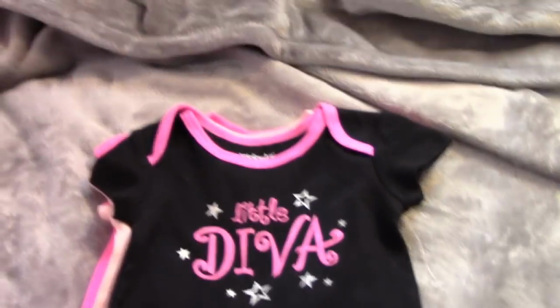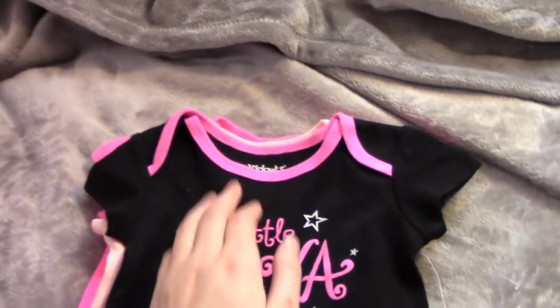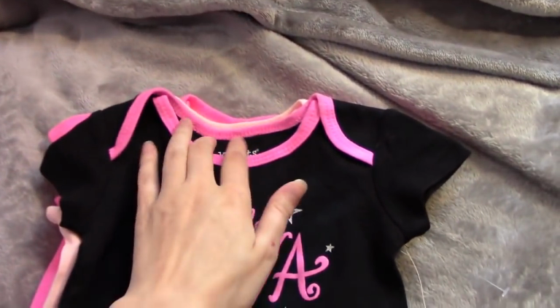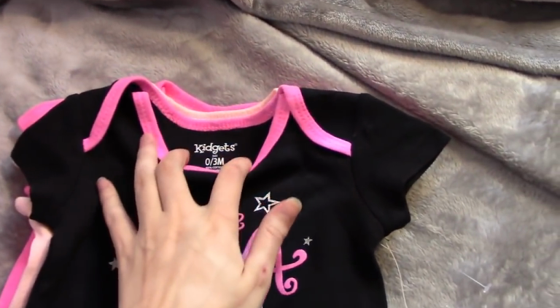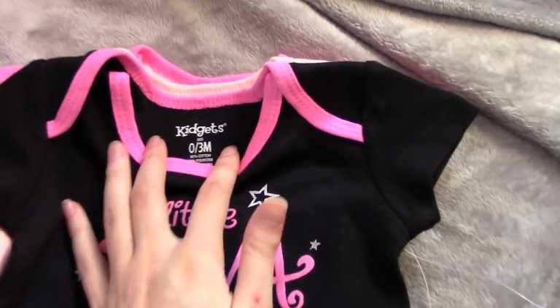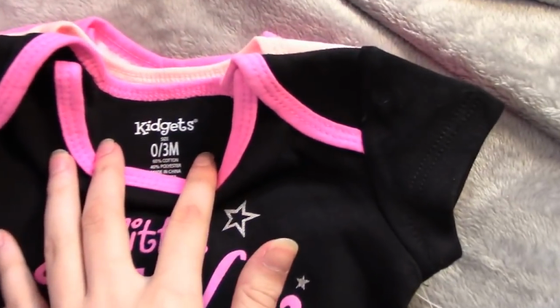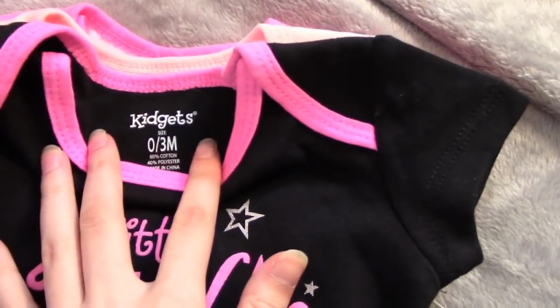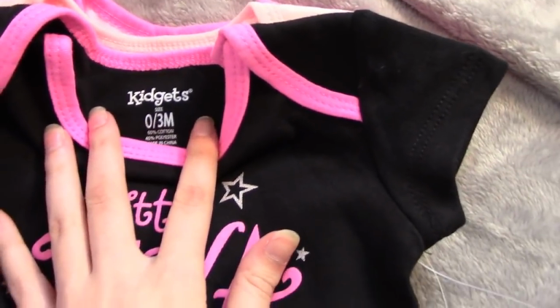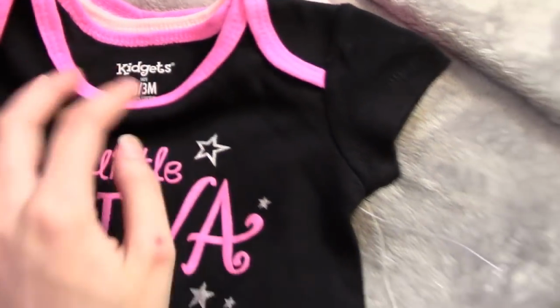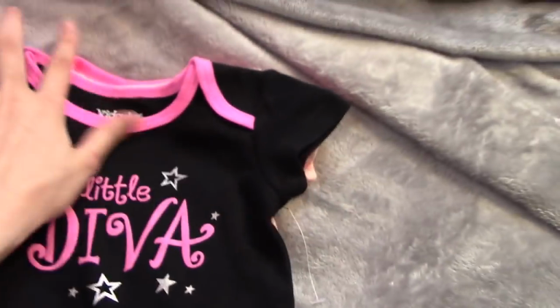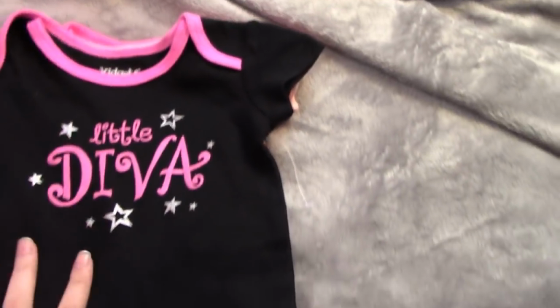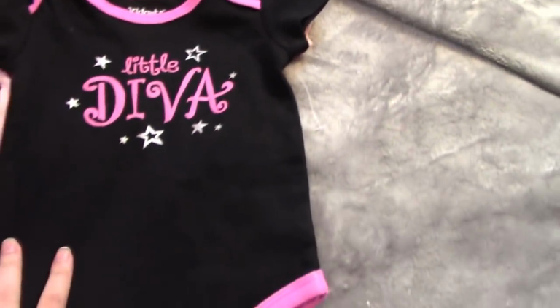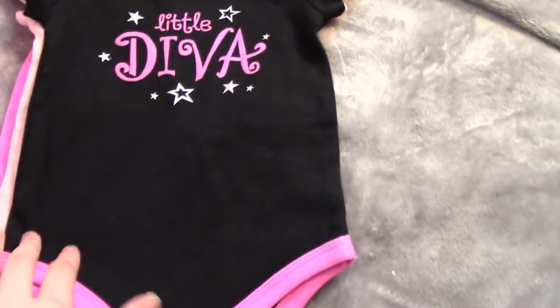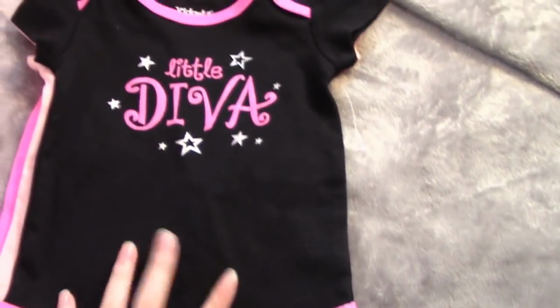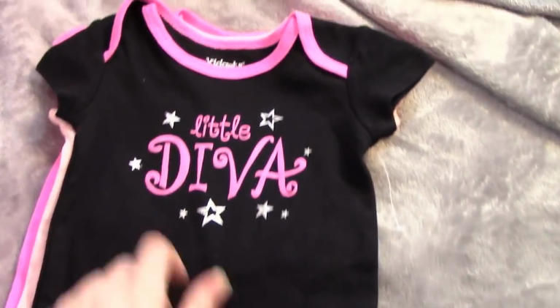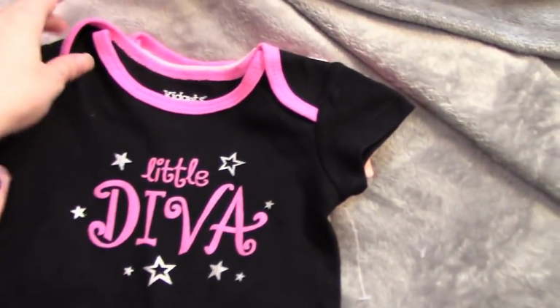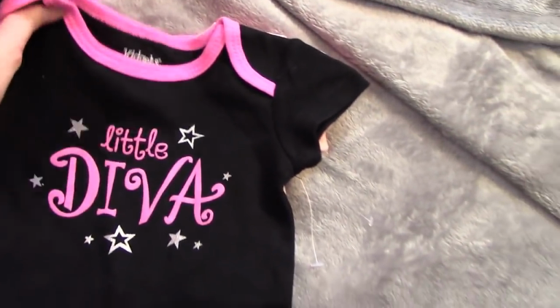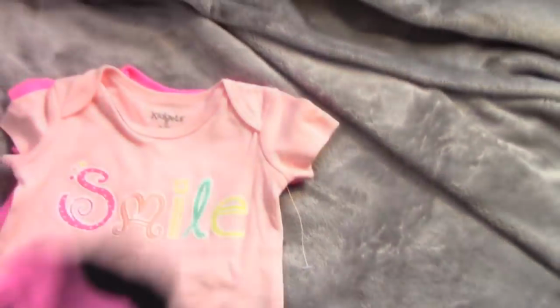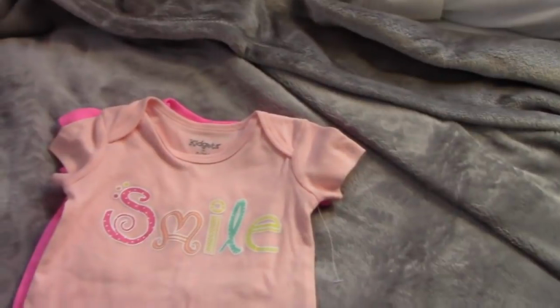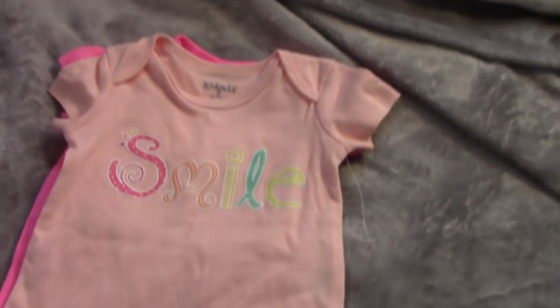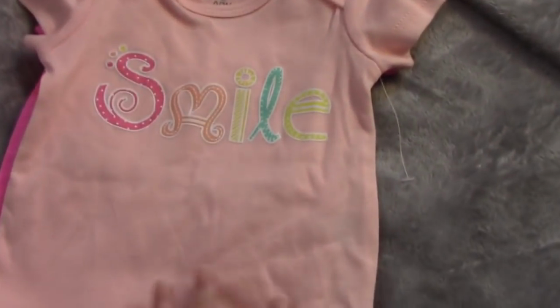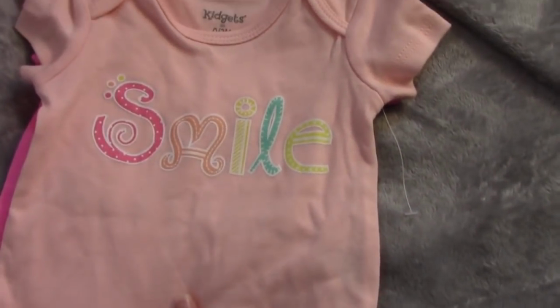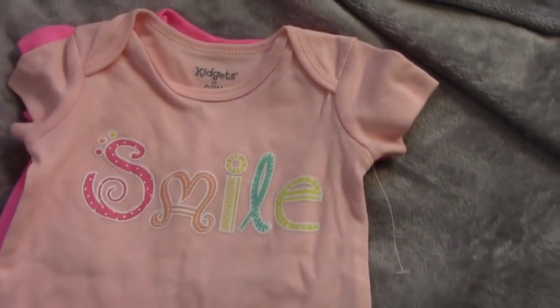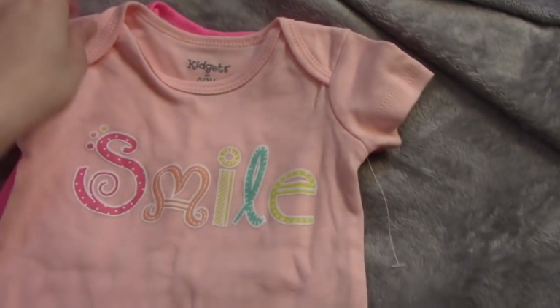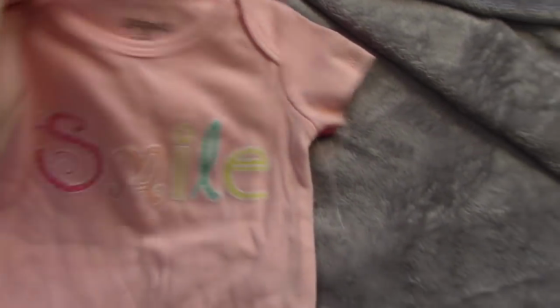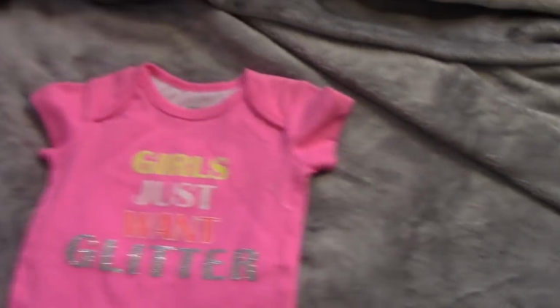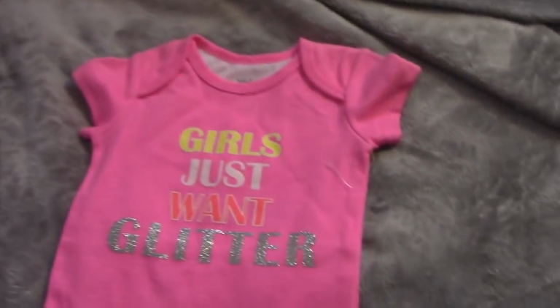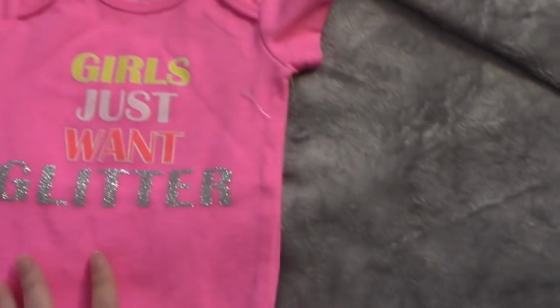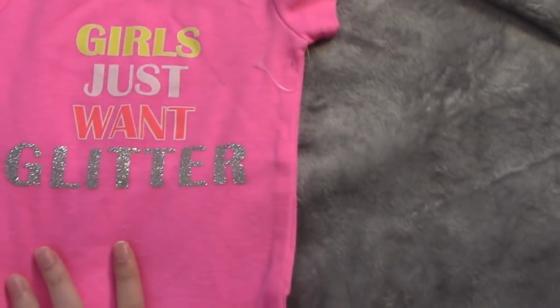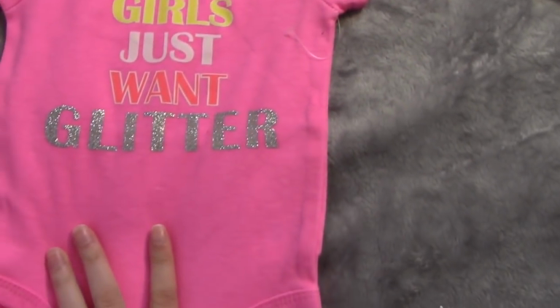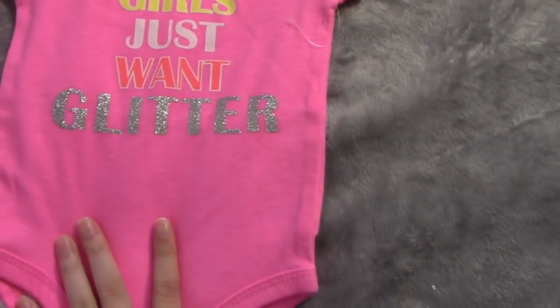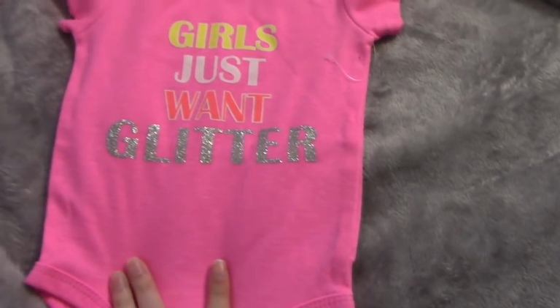The next brand is Kidget's. I got three onesies — this one says Little Diva, this one says Smile, and this one says Girls Just Want Glitter.